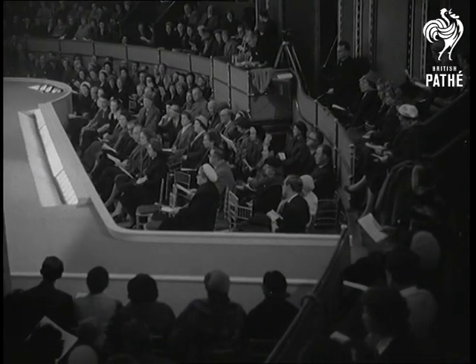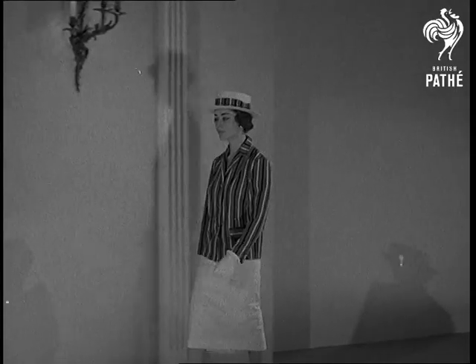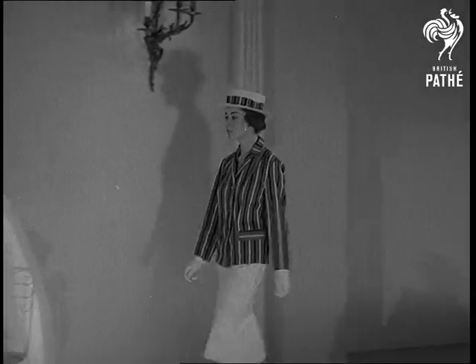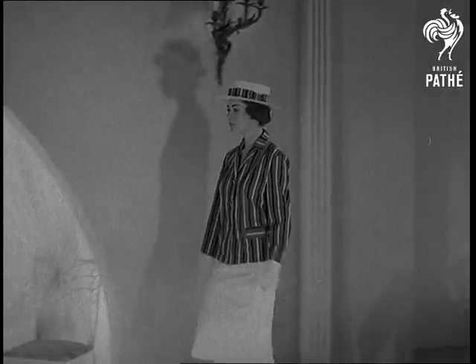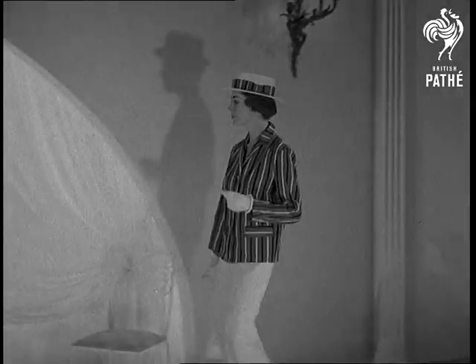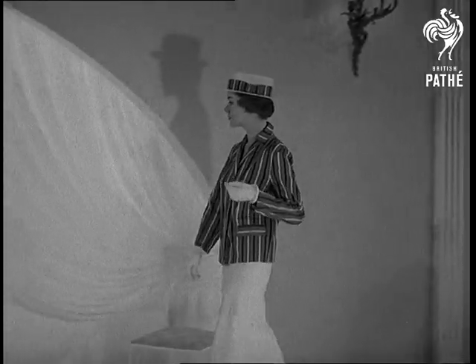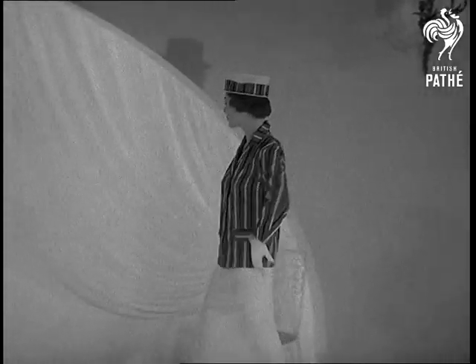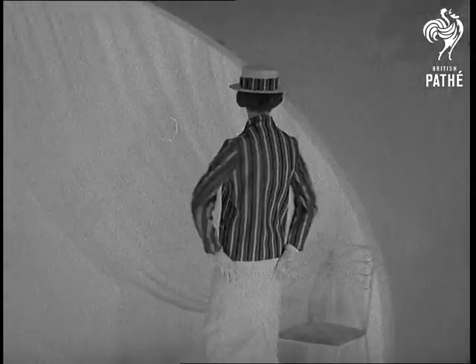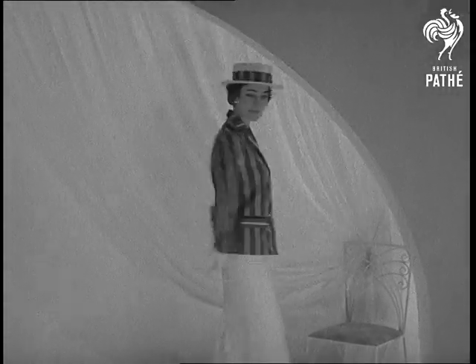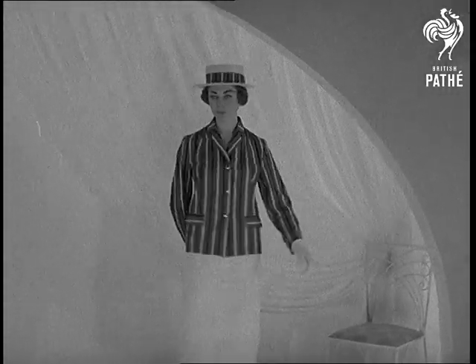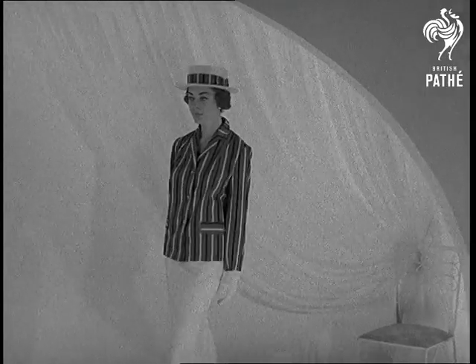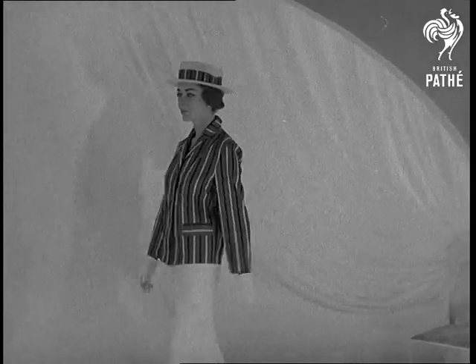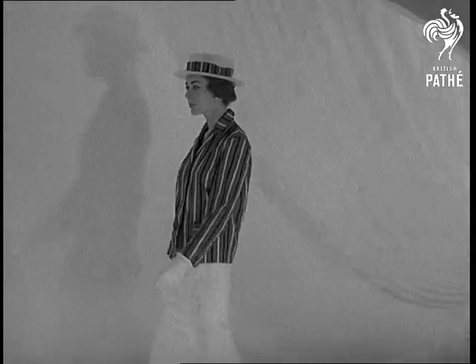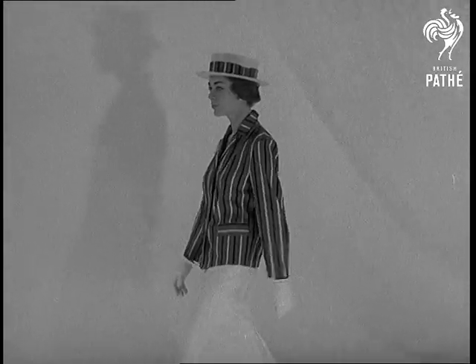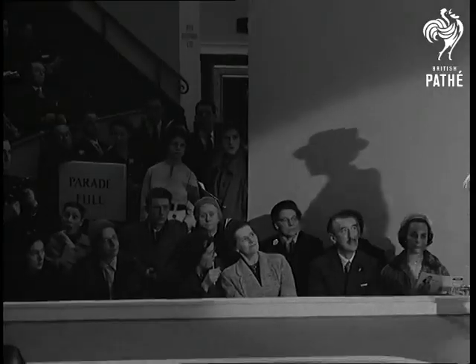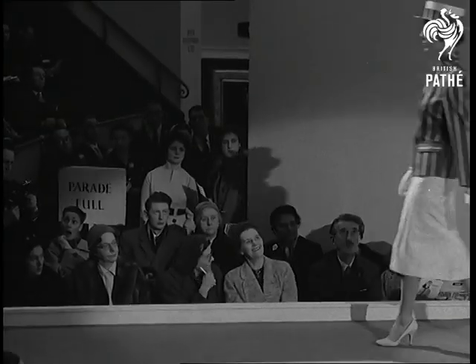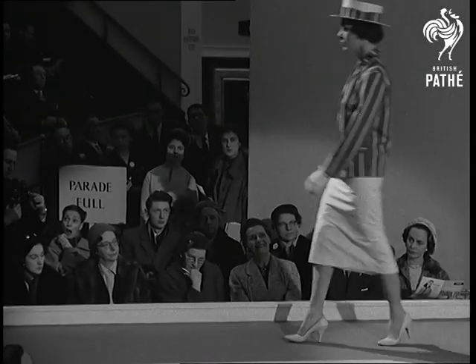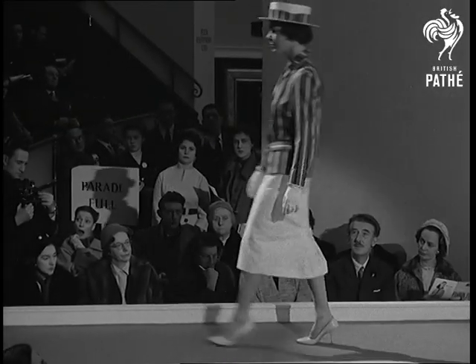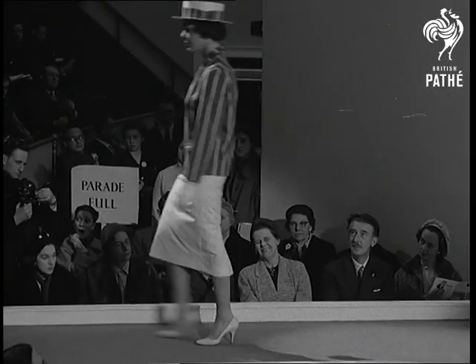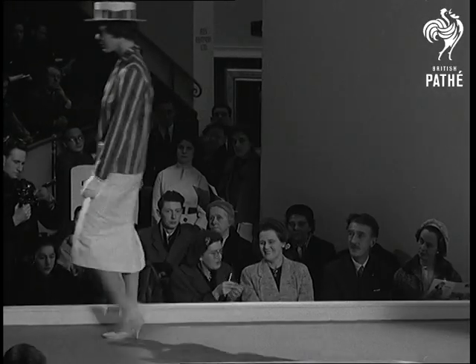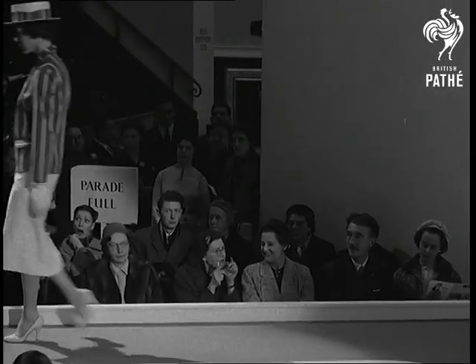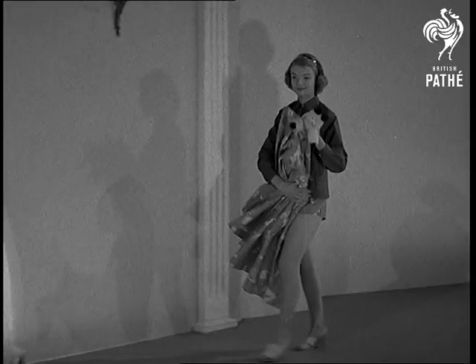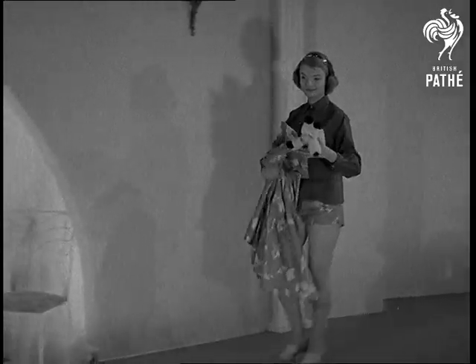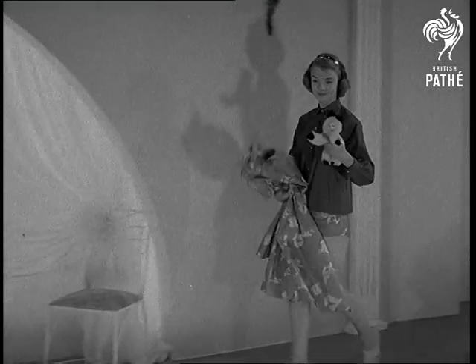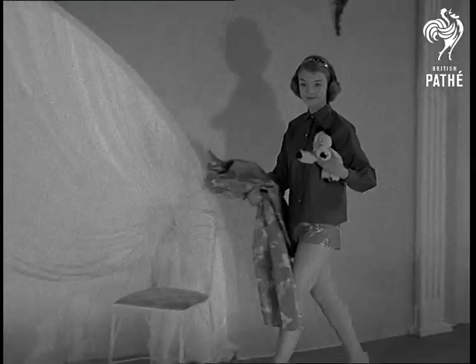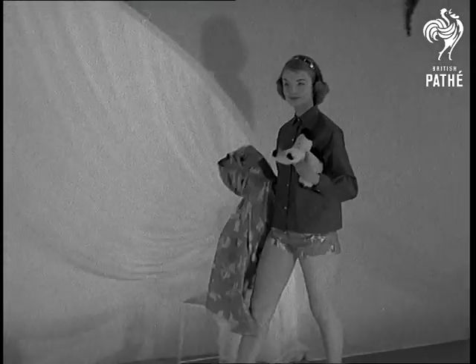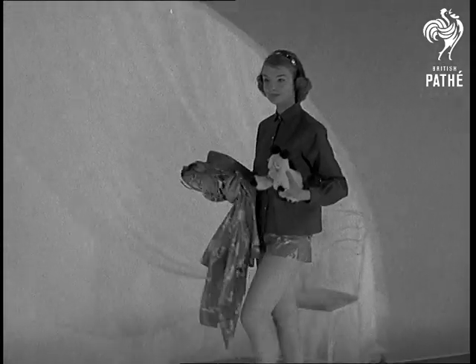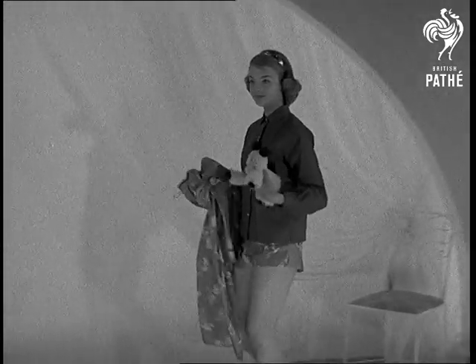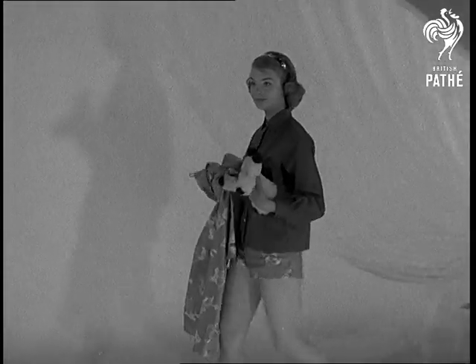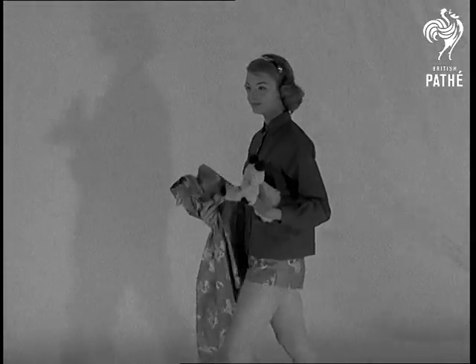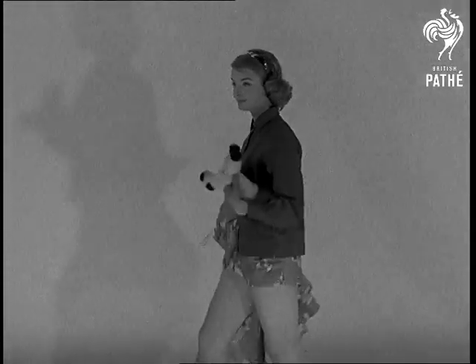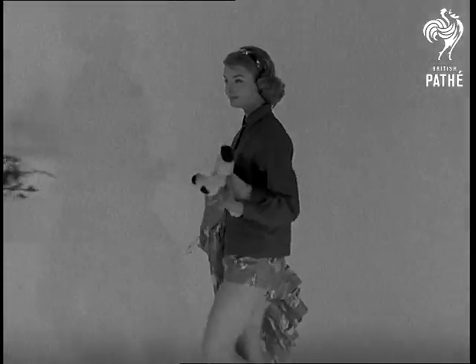Lorraine de Vette wears a man-tailored blazer in cotton gabardine, straight from Edwardian times, except for the skirt. Anne Grant looks the cat's whiskers, and that's the name of this Prince three-piece outfit.